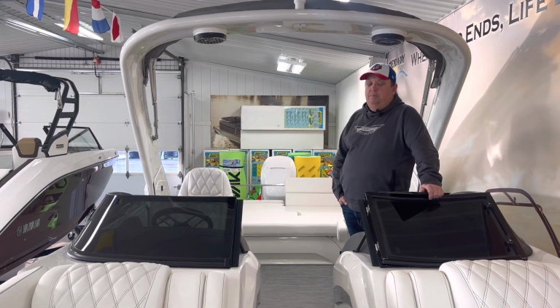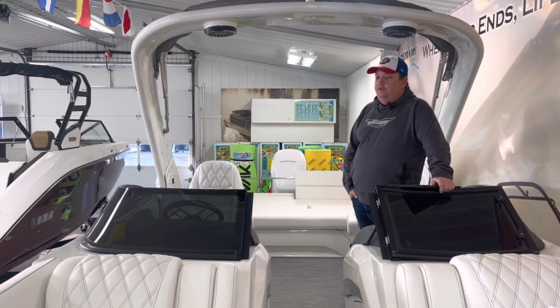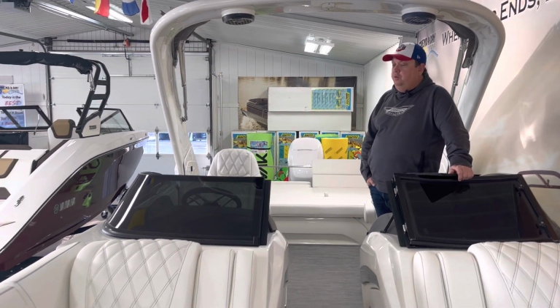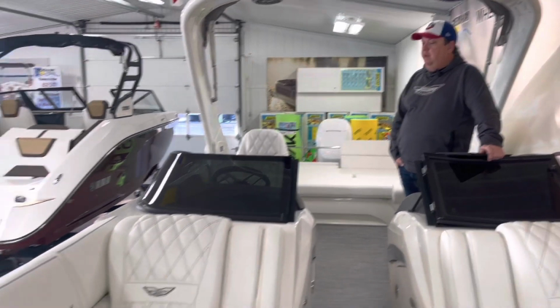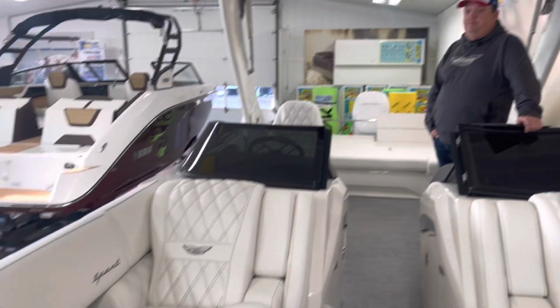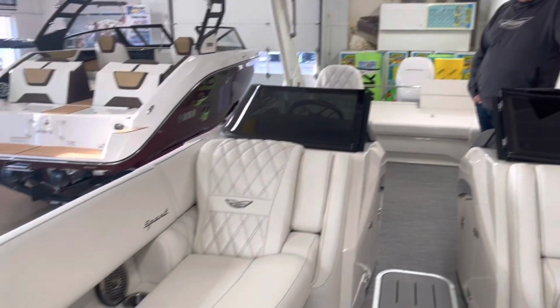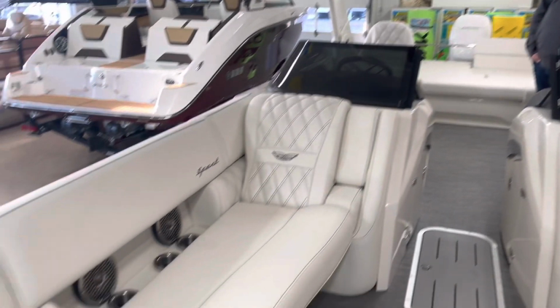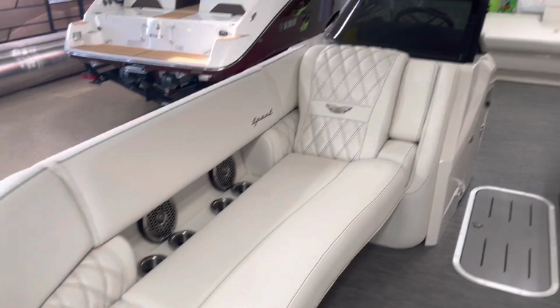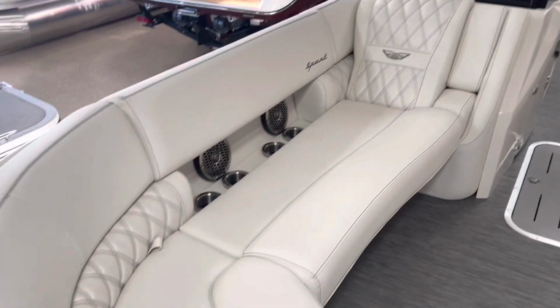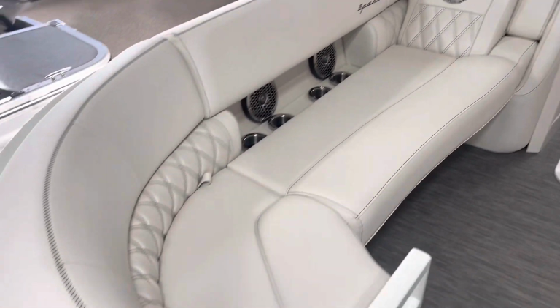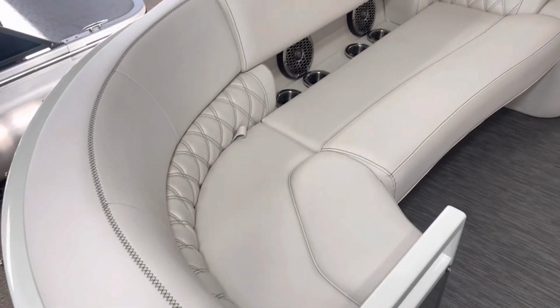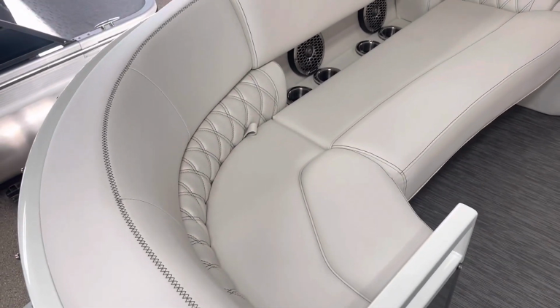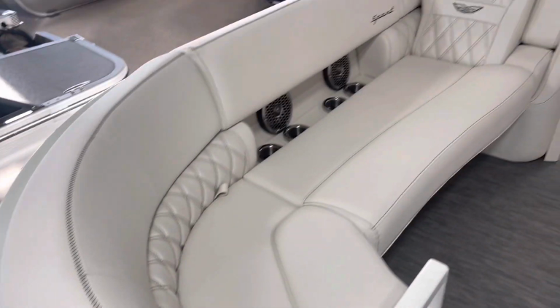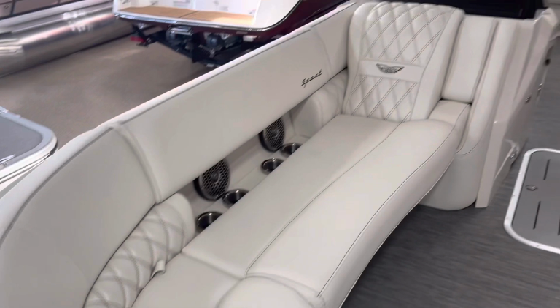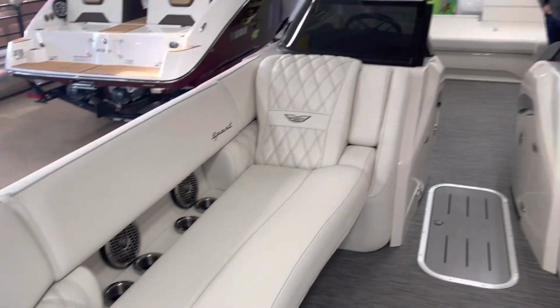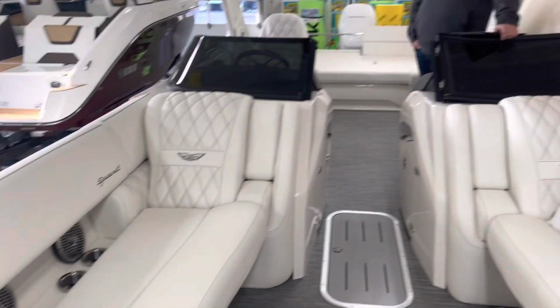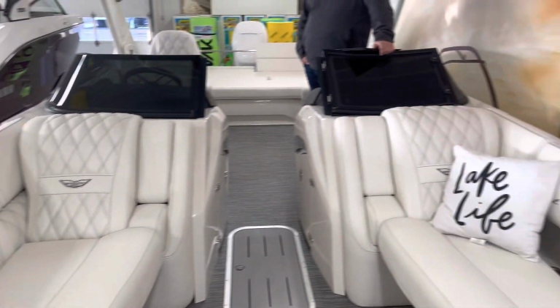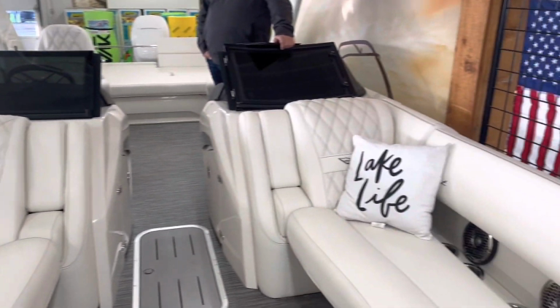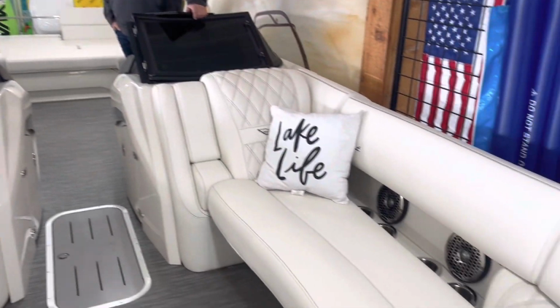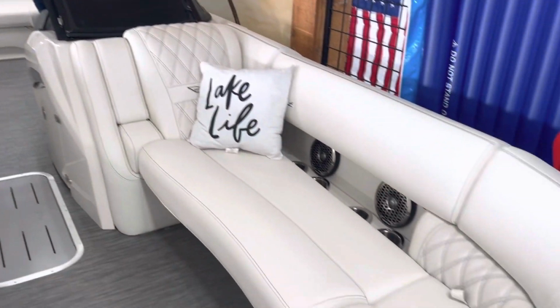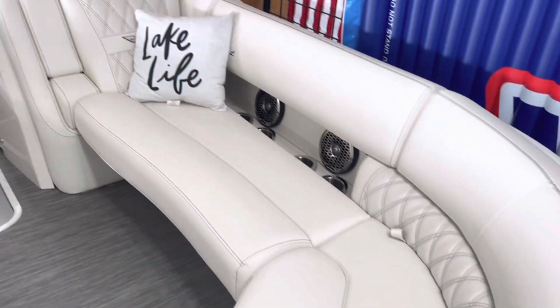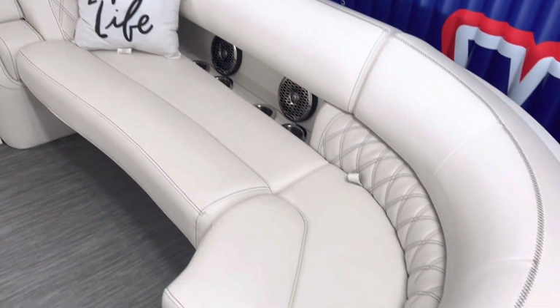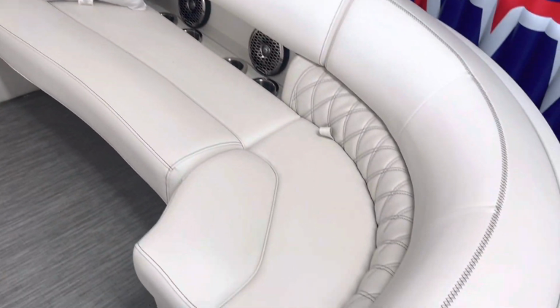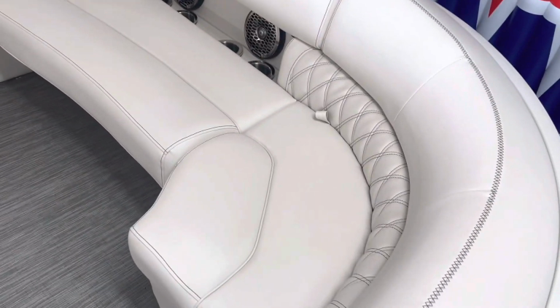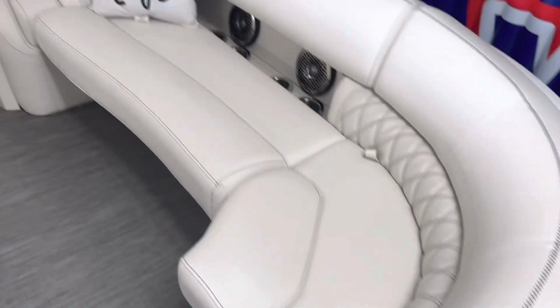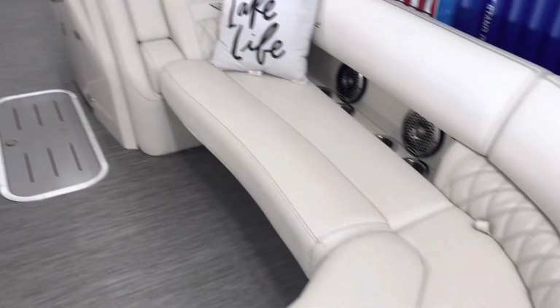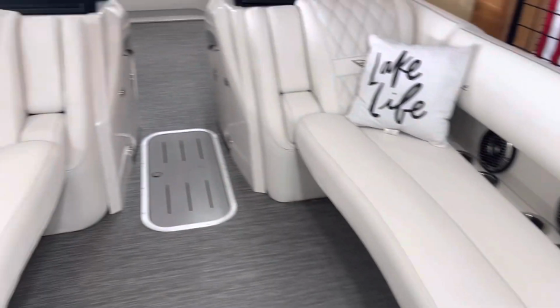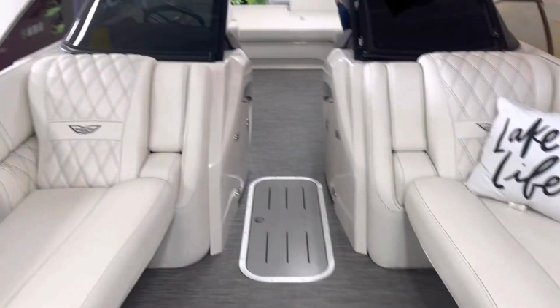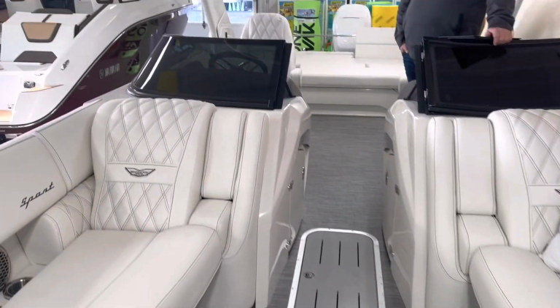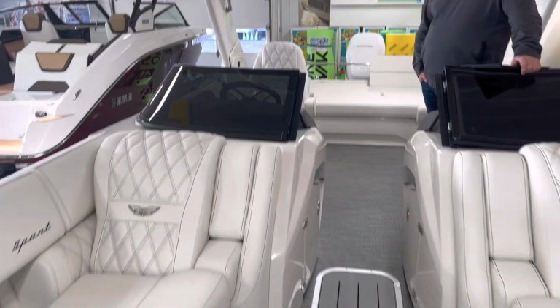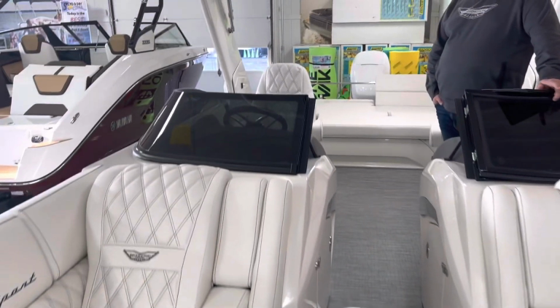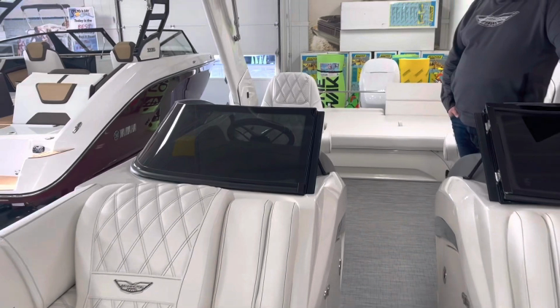Beautiful boat. We have just put it in the showroom. It is silver with a white accent and white upholstery with stitching.